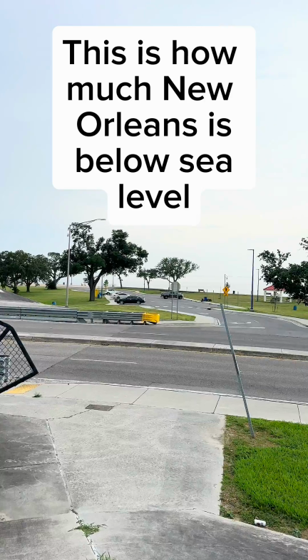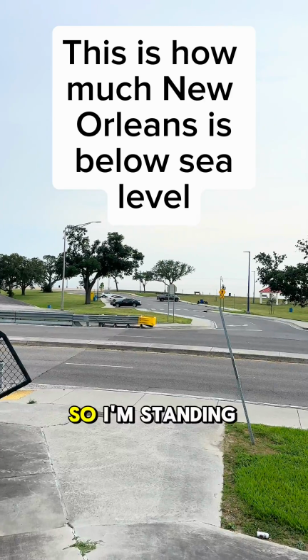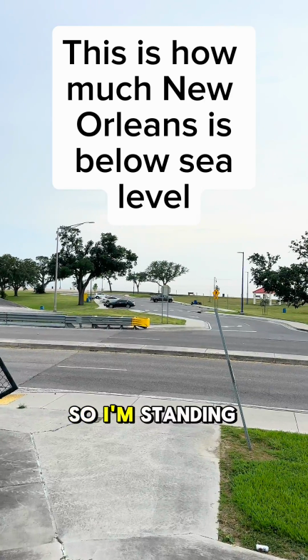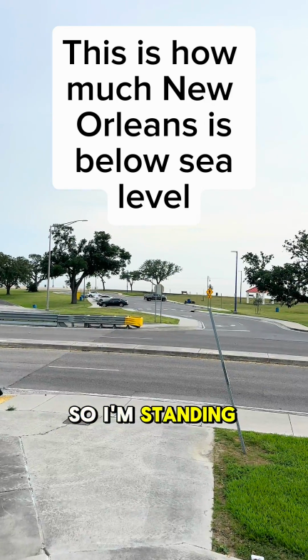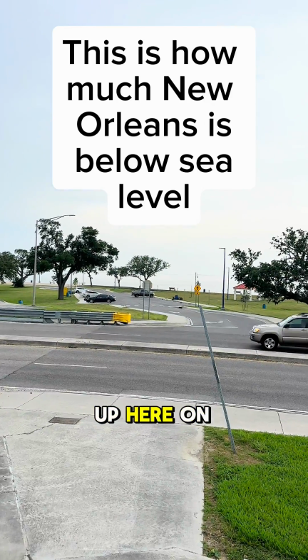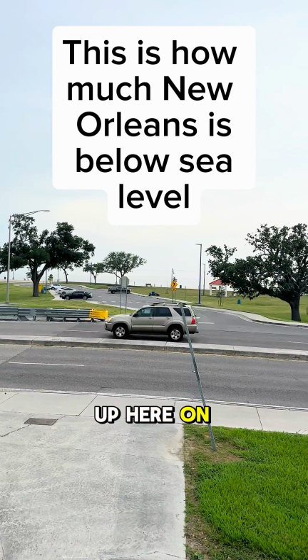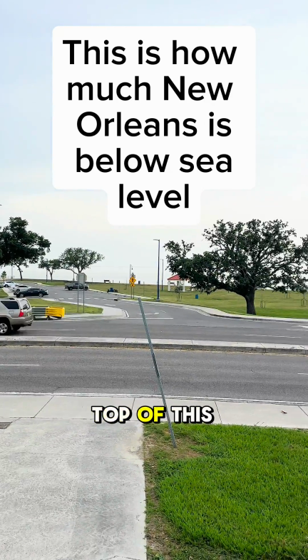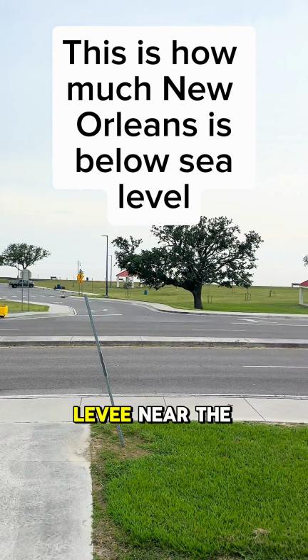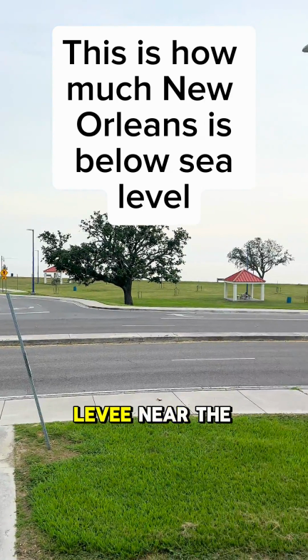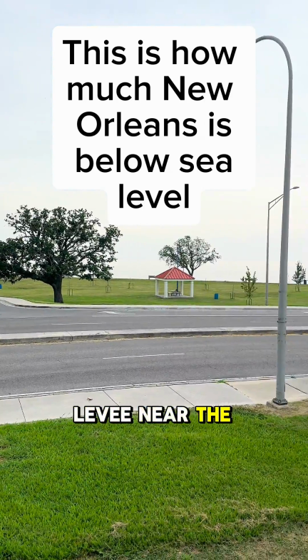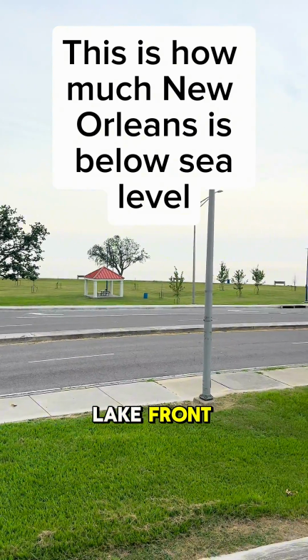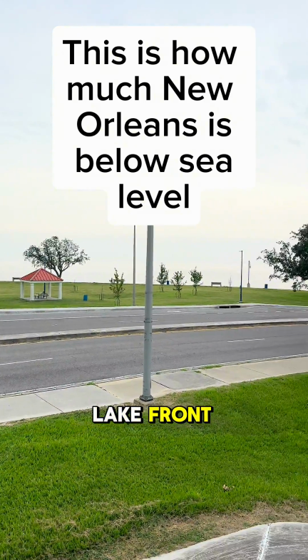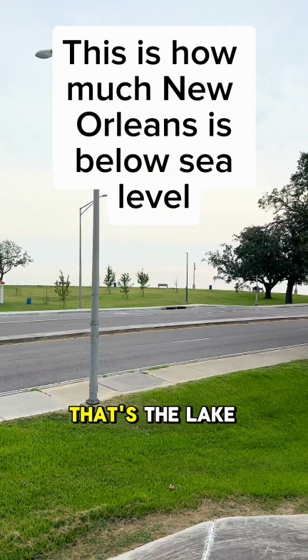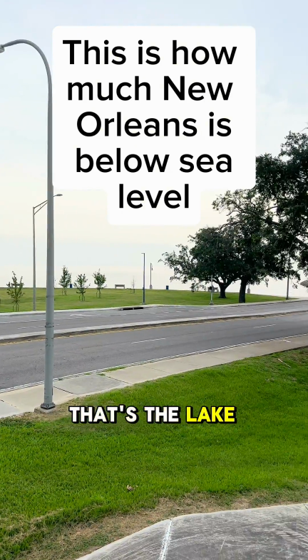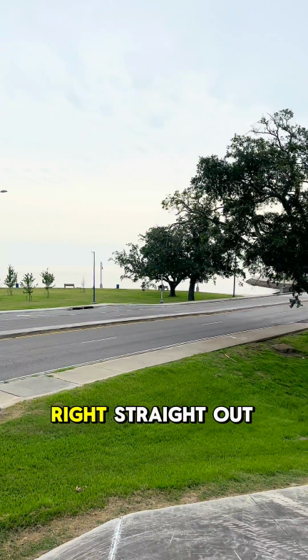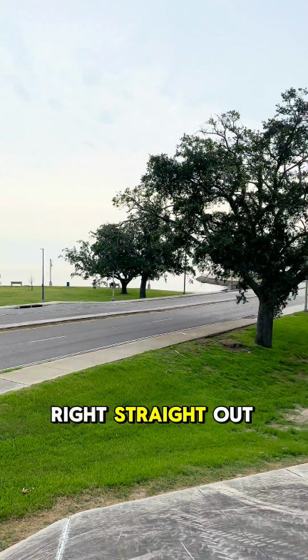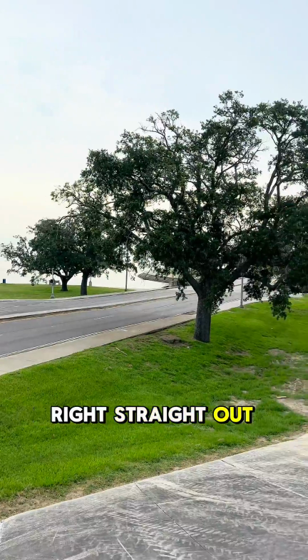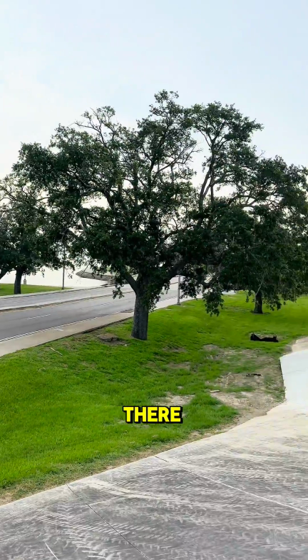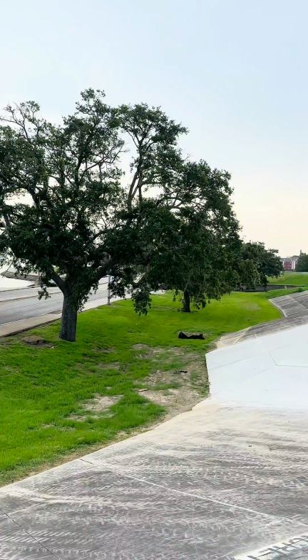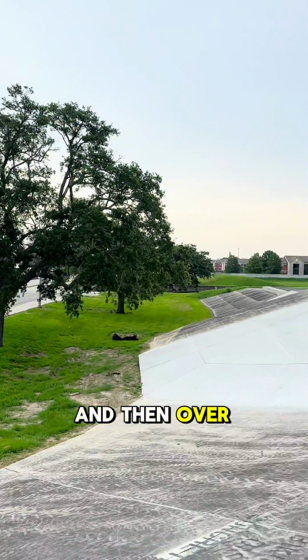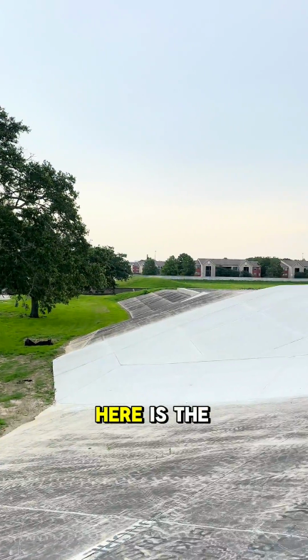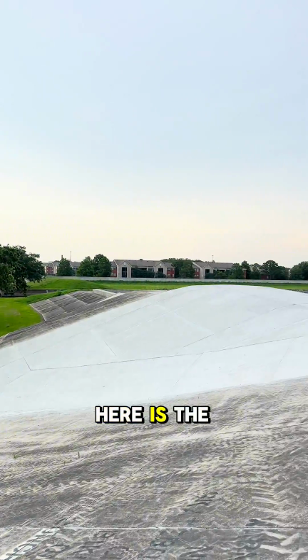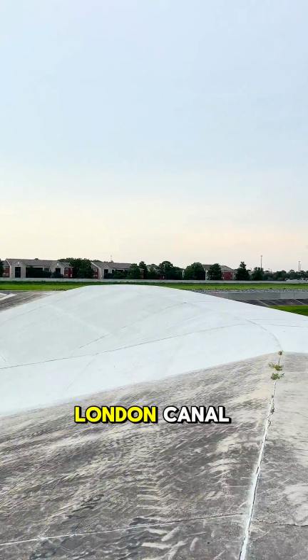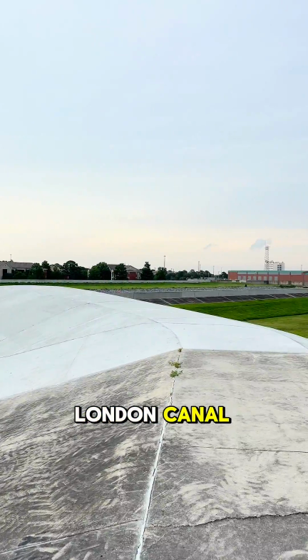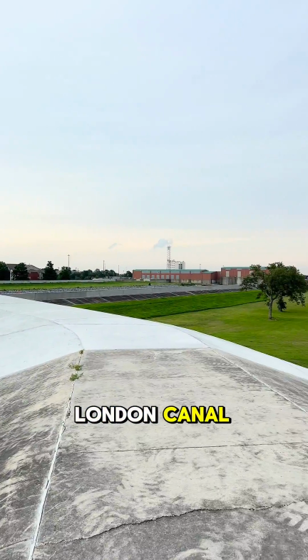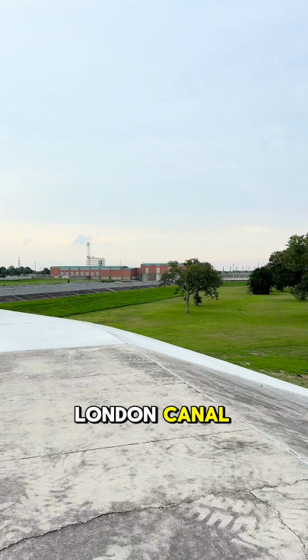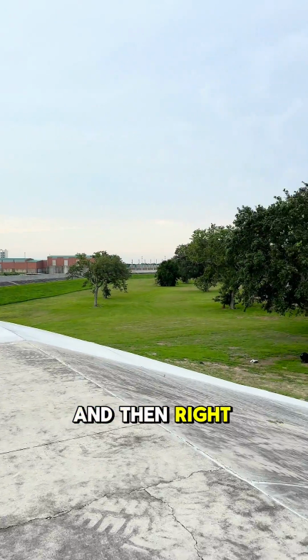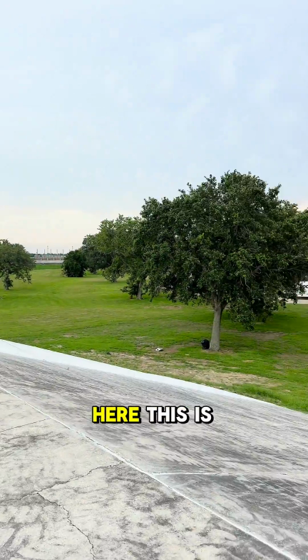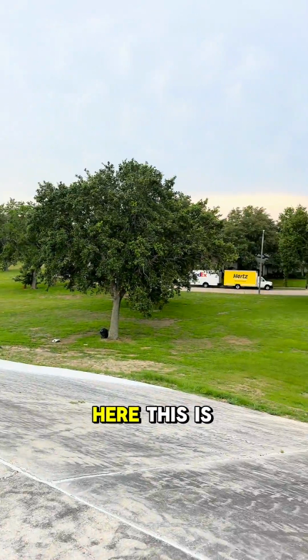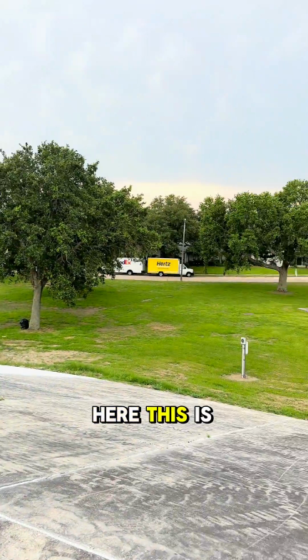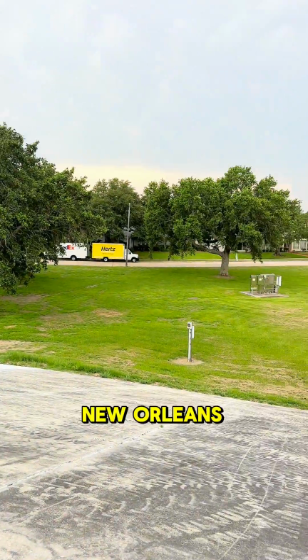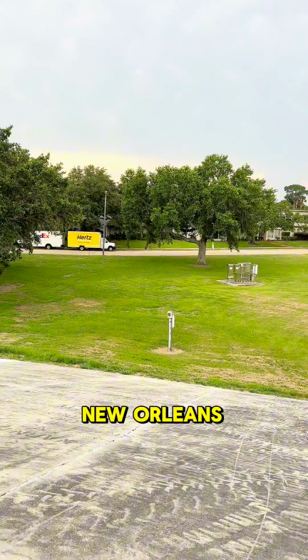I'm standing up here on top of this levee near the lakefront. That's the lake right straight out there. And then over here is the London Canal. And right here, this is New Orleans.